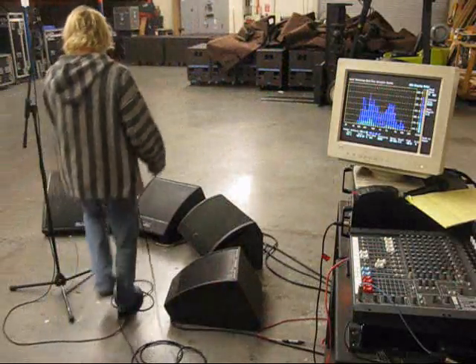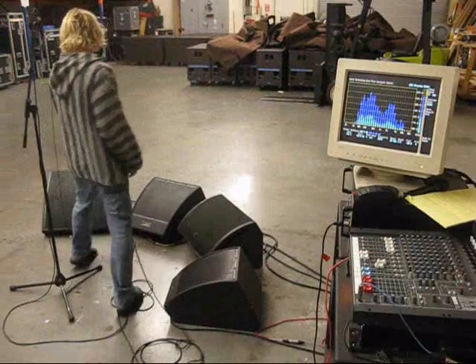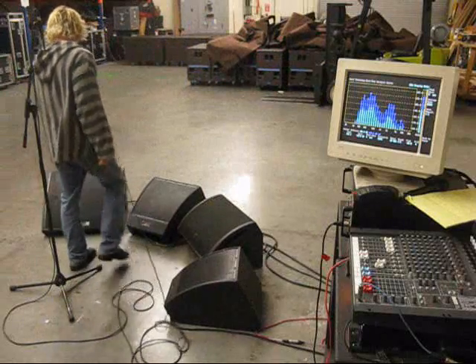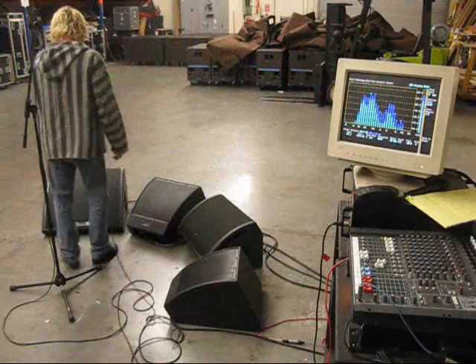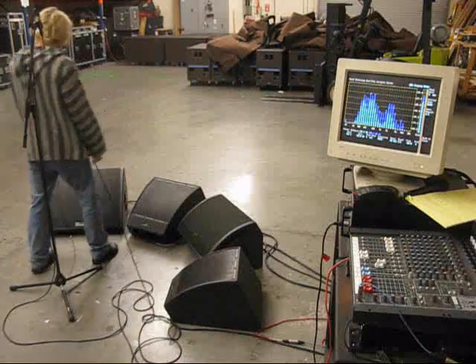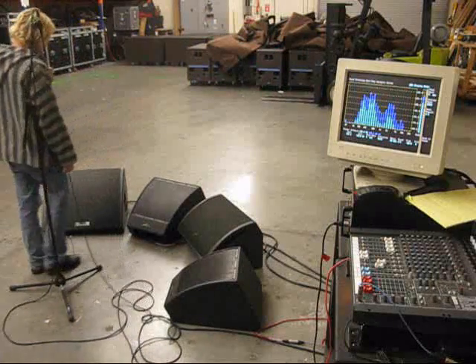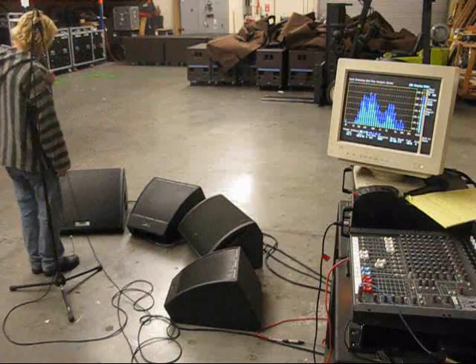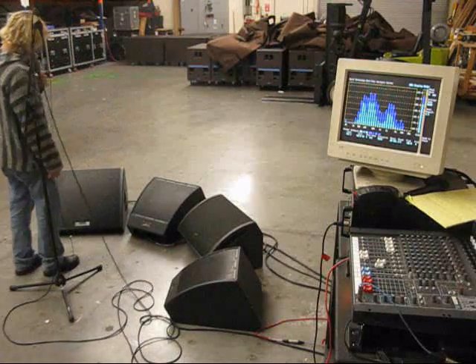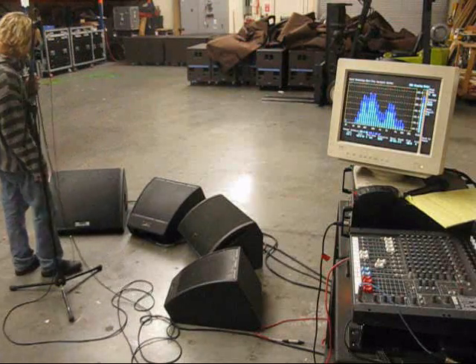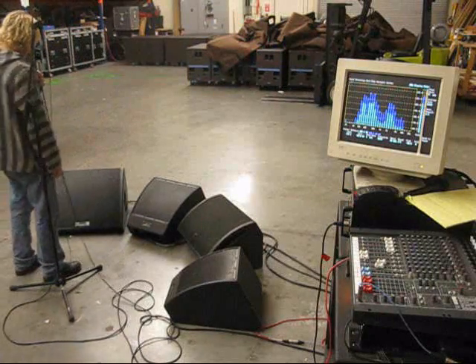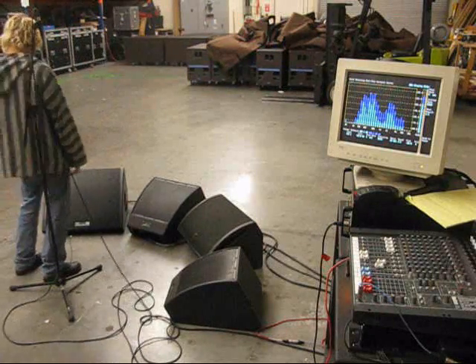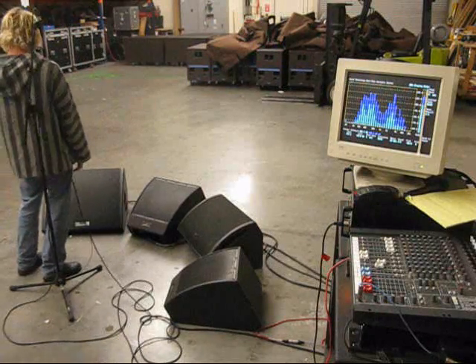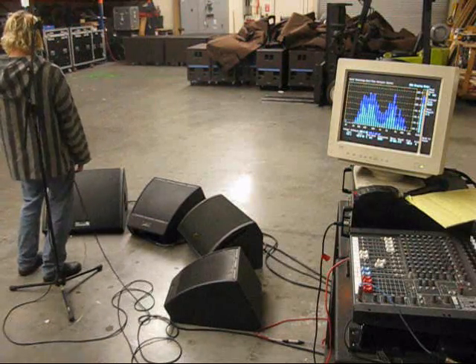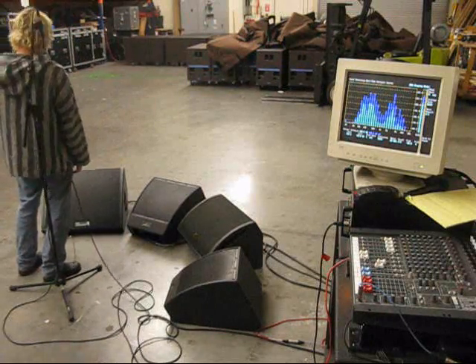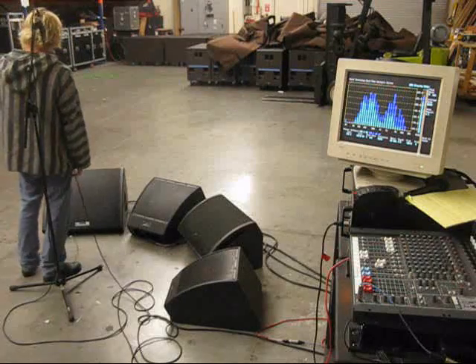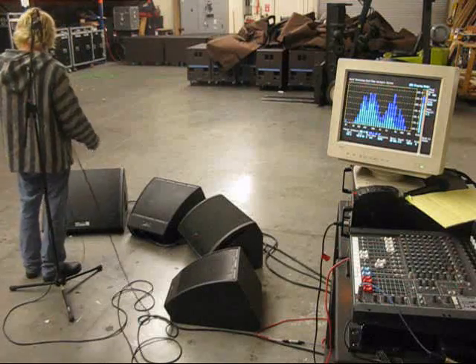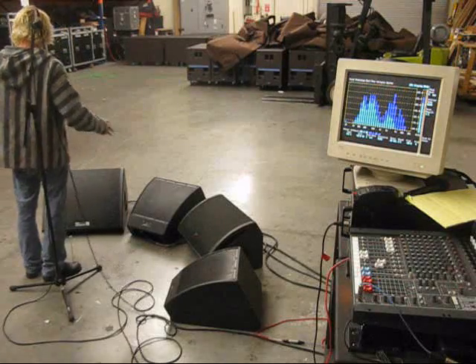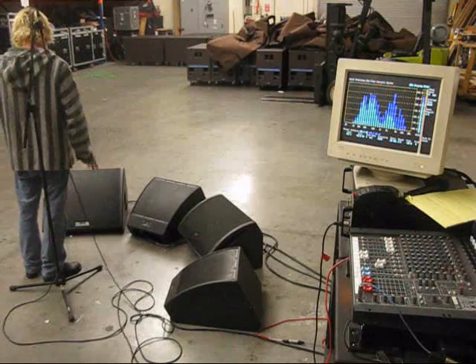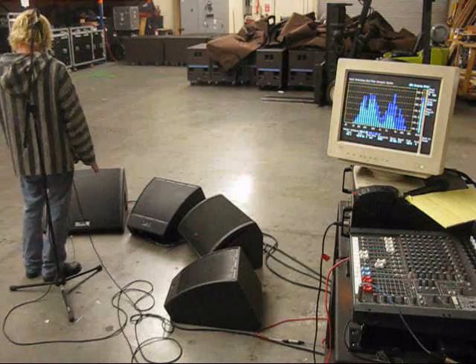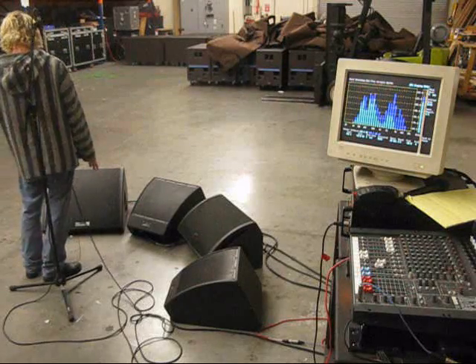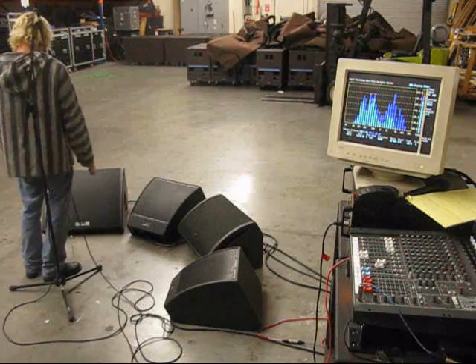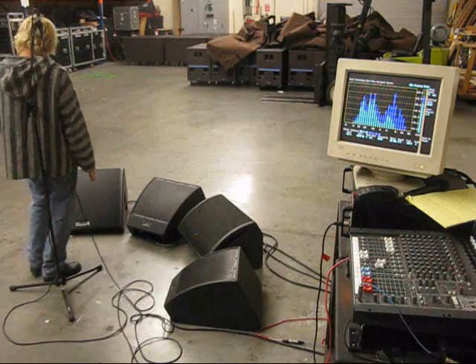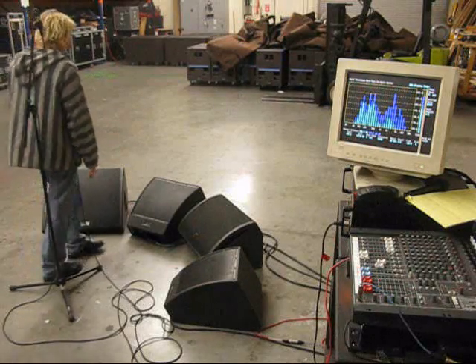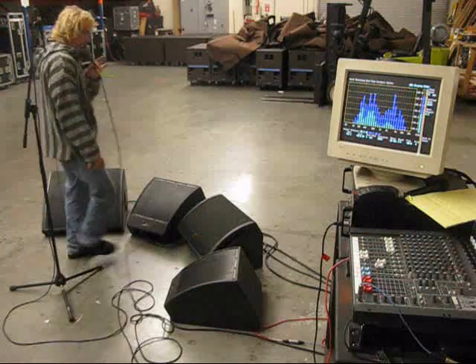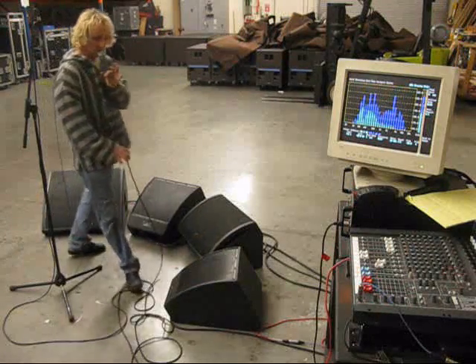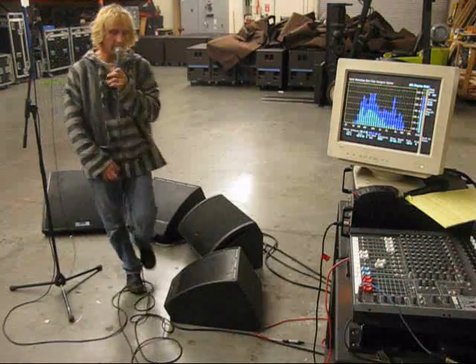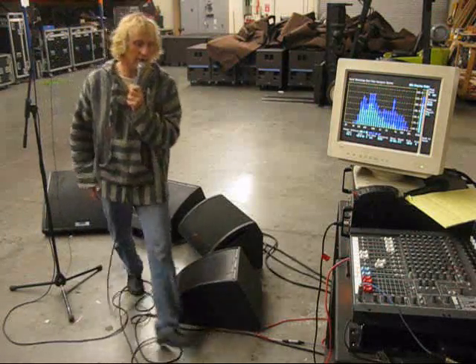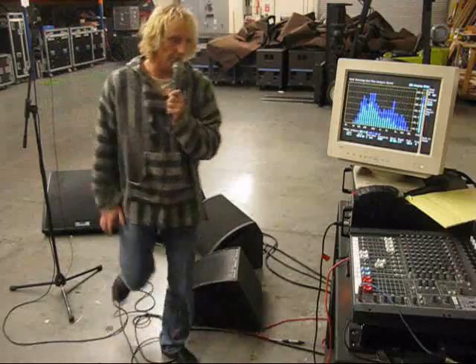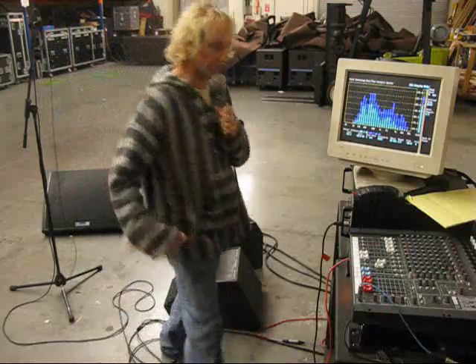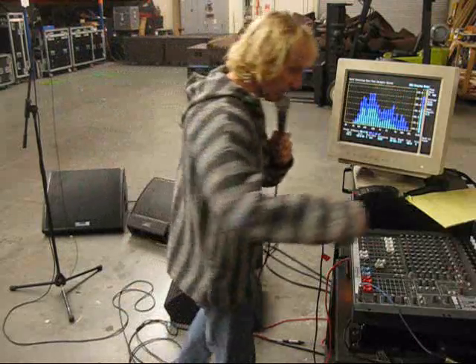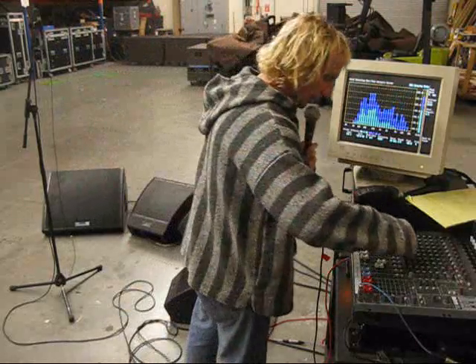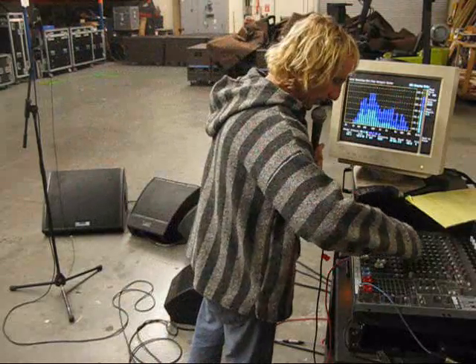This is the D&B. [vocal testing: hey, one, two...] Really standing in front of it — can't really get away from that.